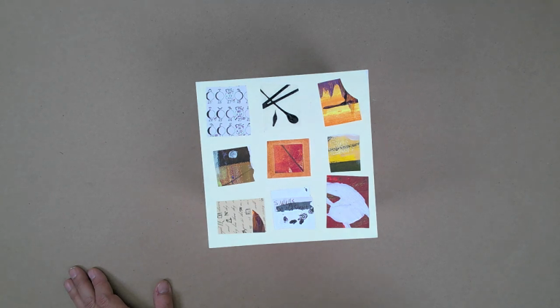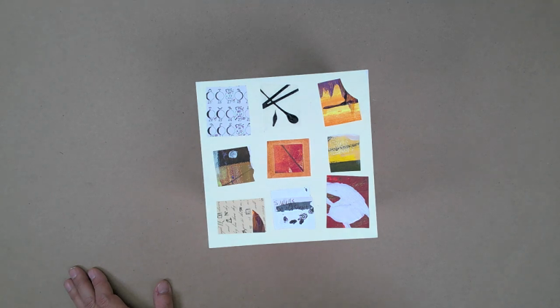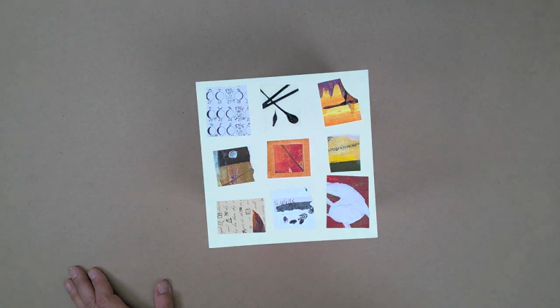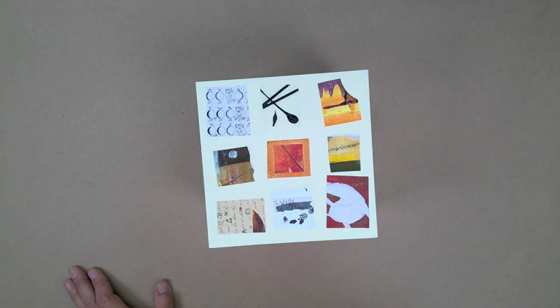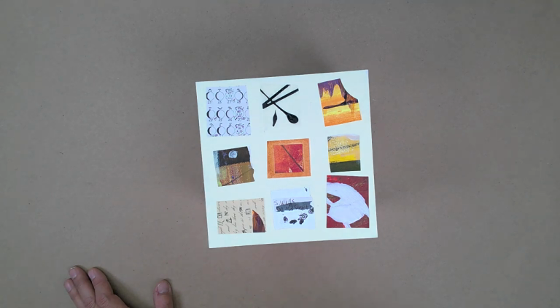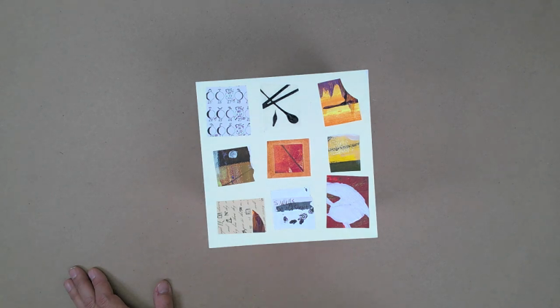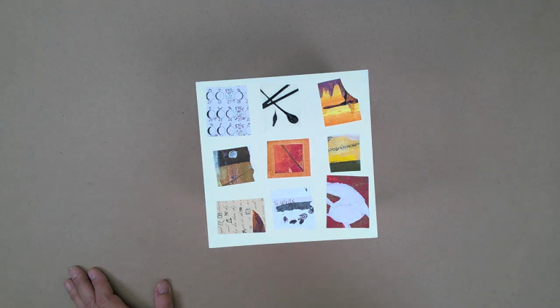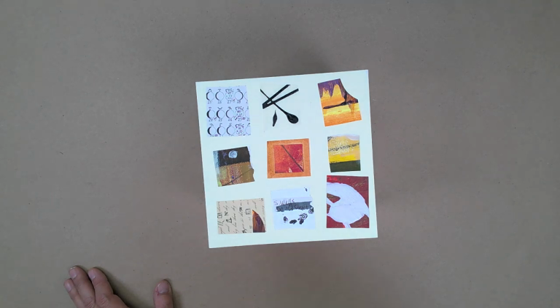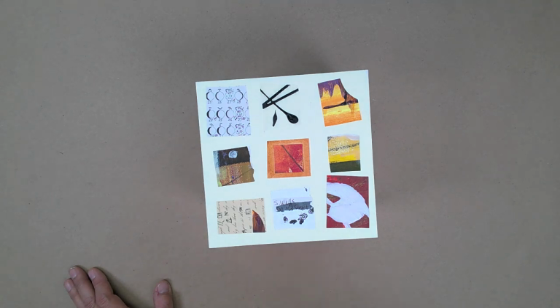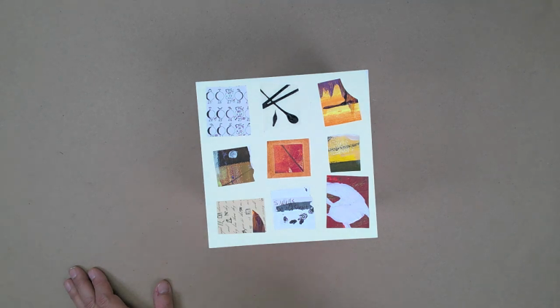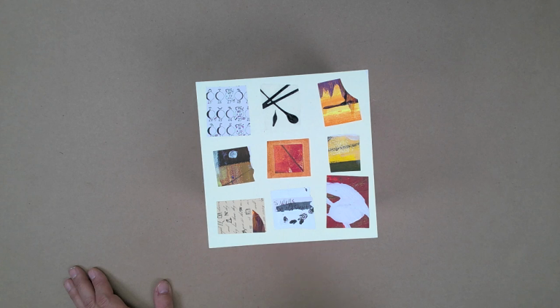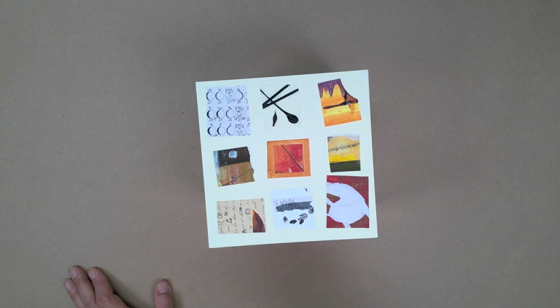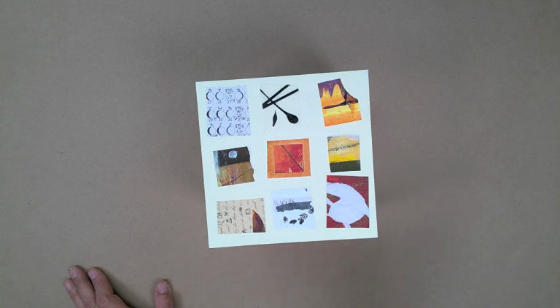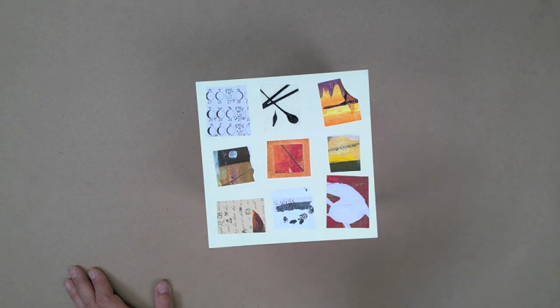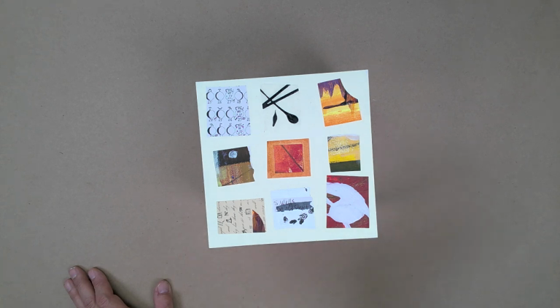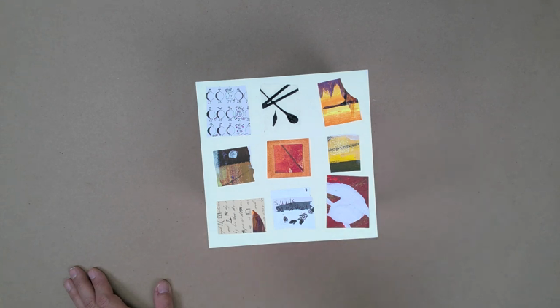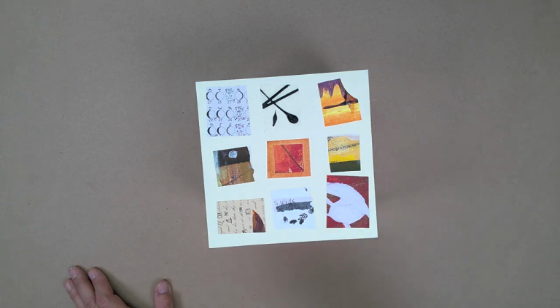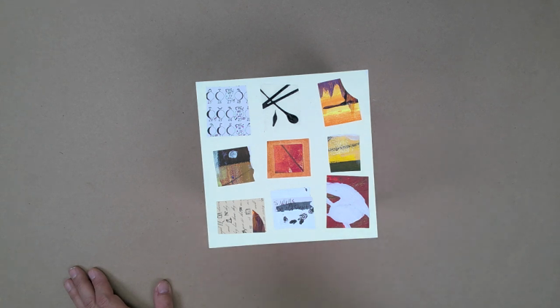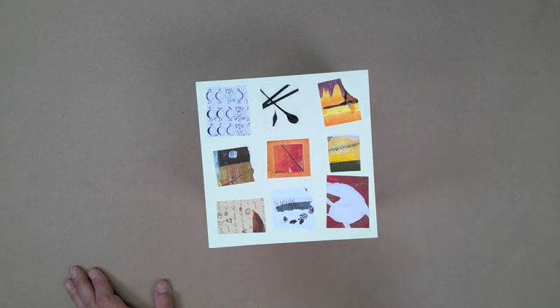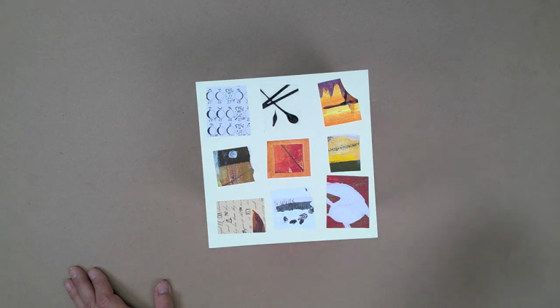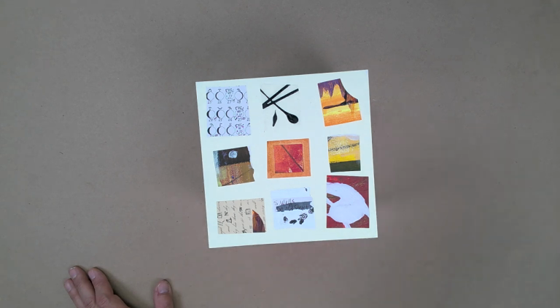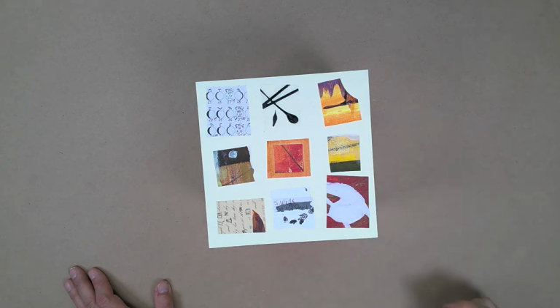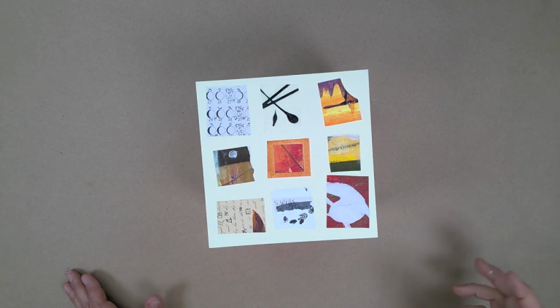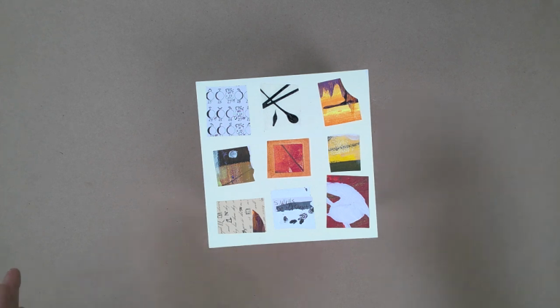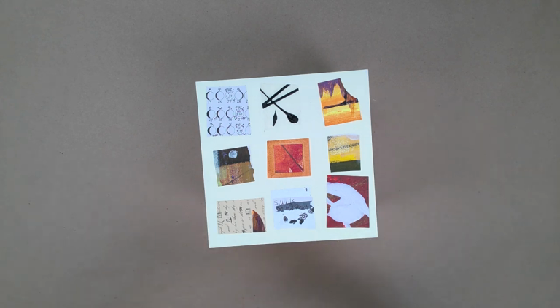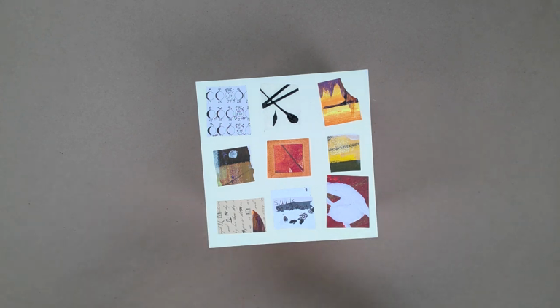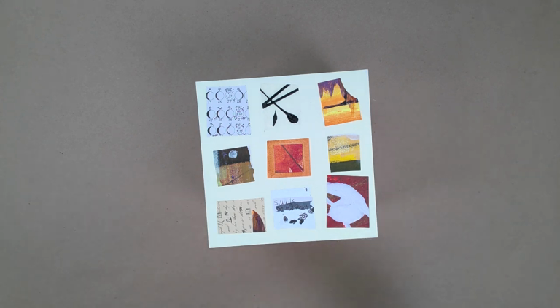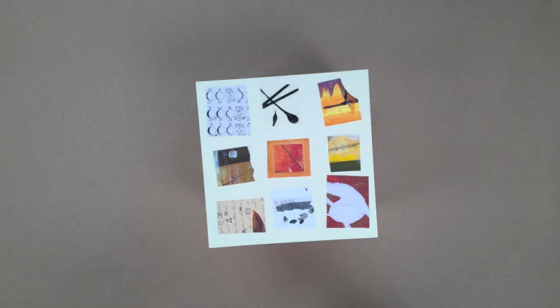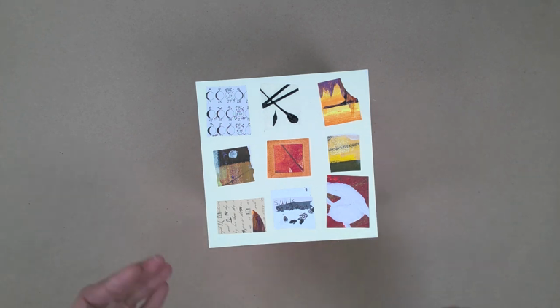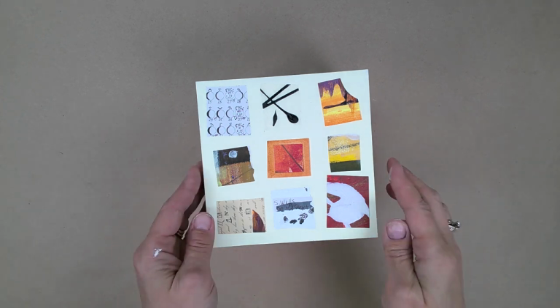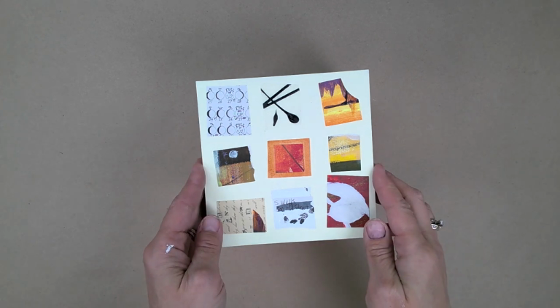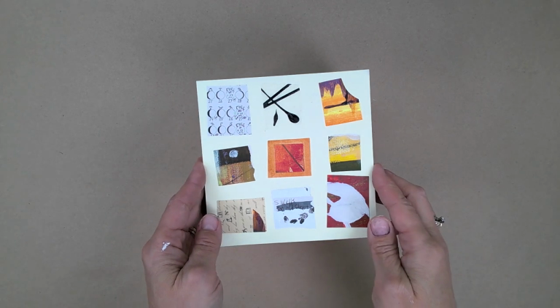Because sometimes you have things that are very disparate — could be color, shape, texture, direction, size — and you can throw it all into a grid, and it actually makes sense. So that was a really fun one.